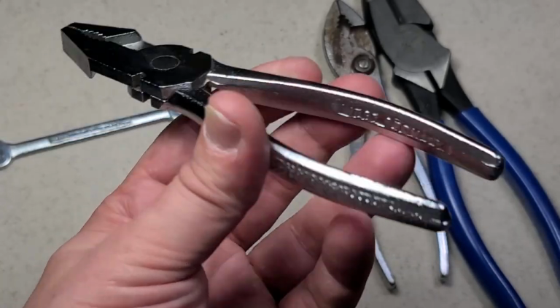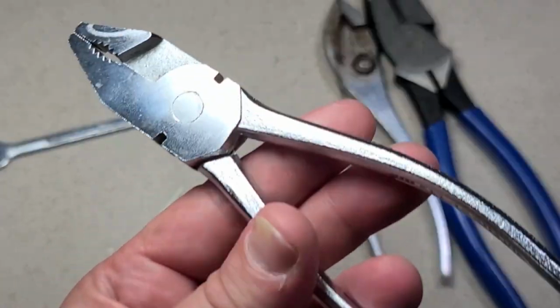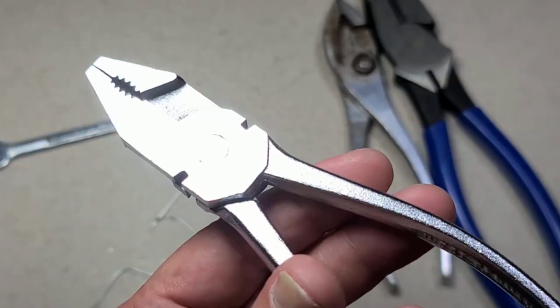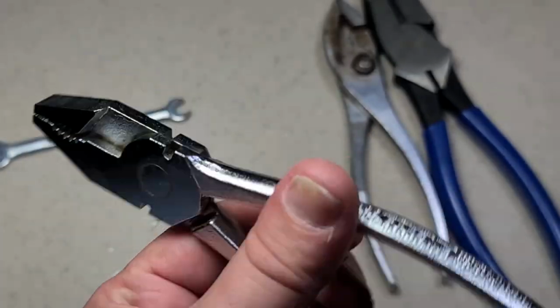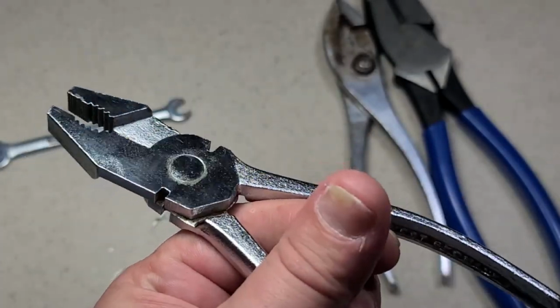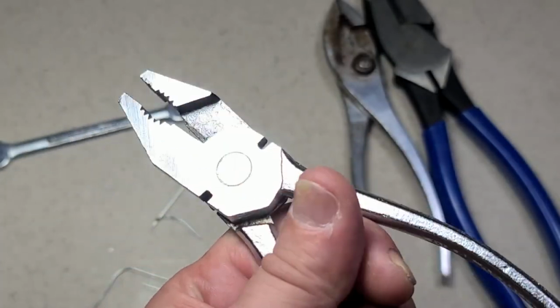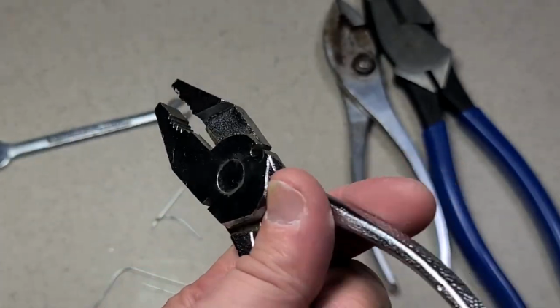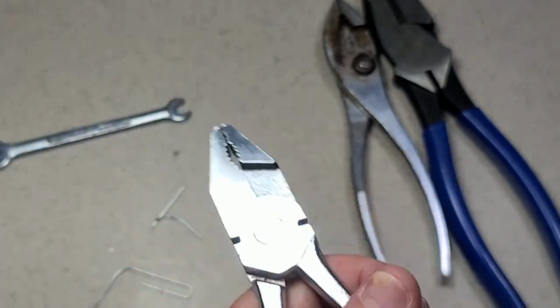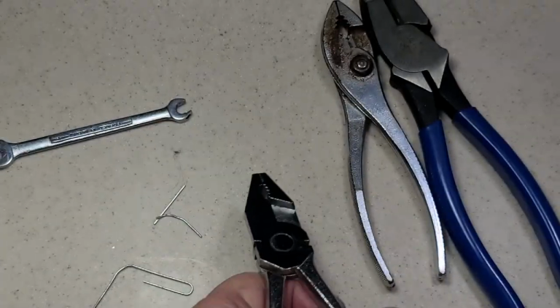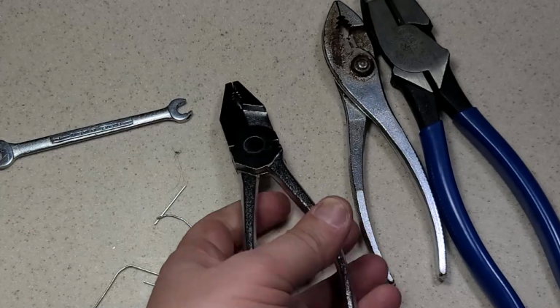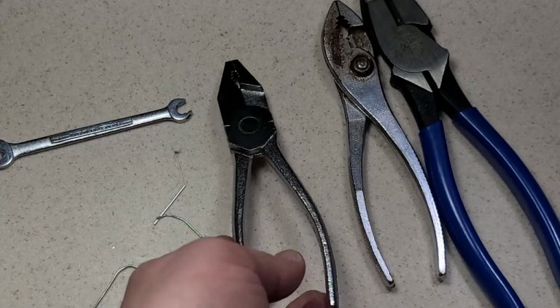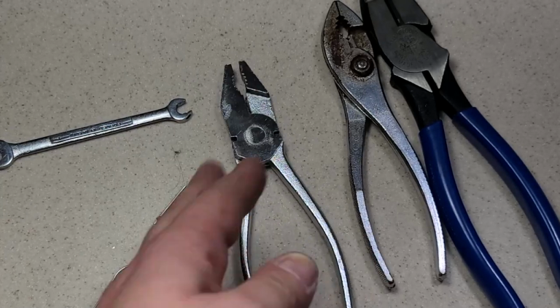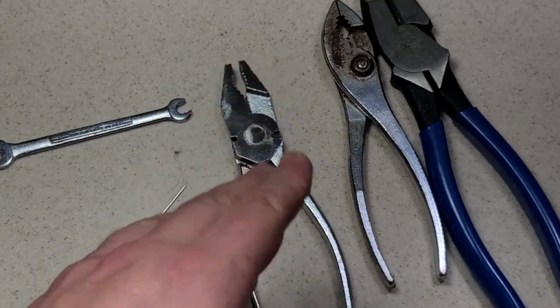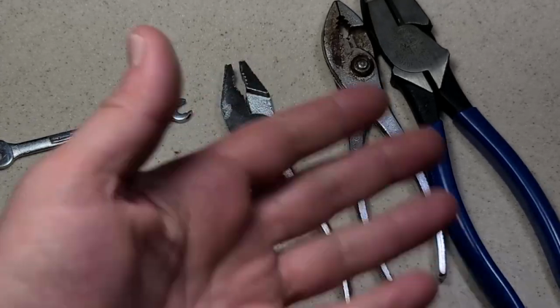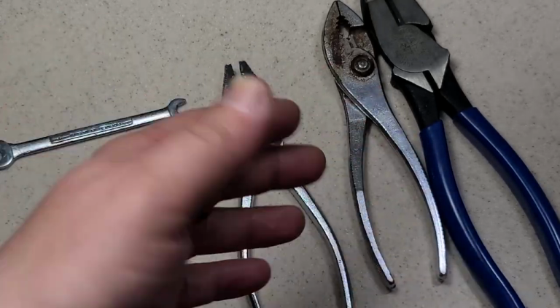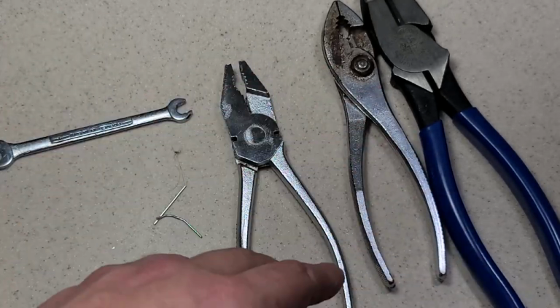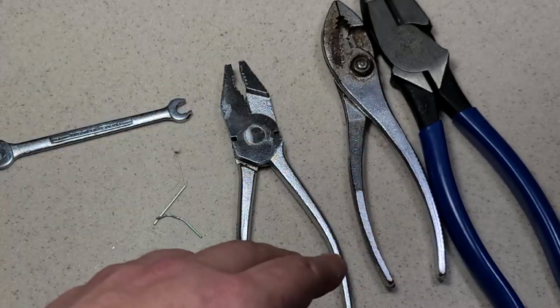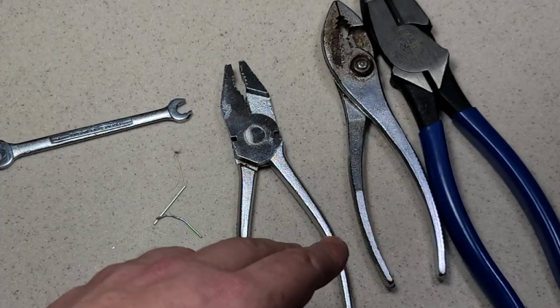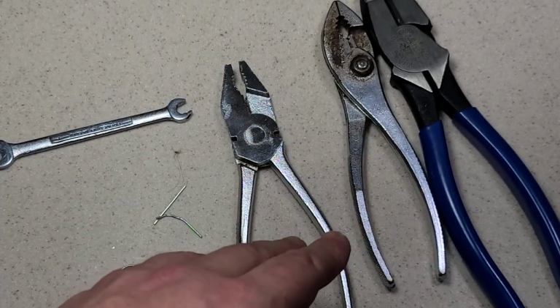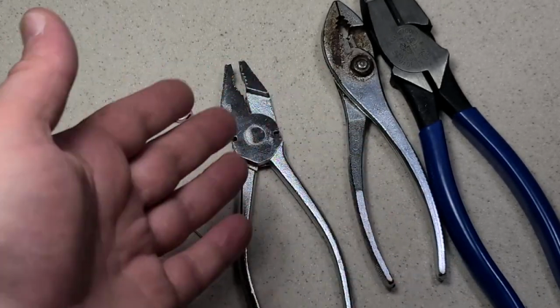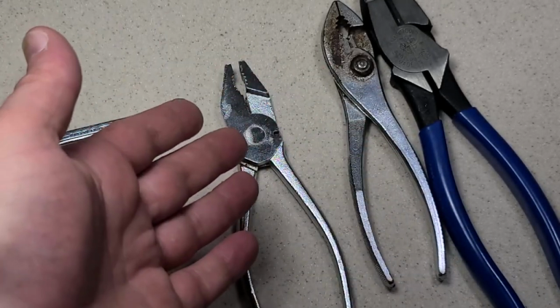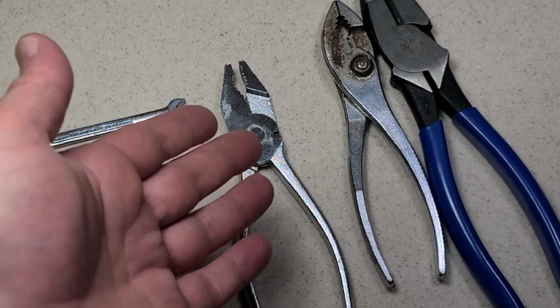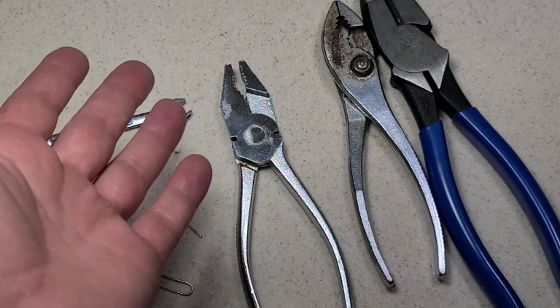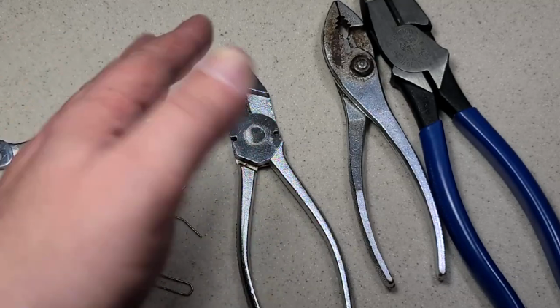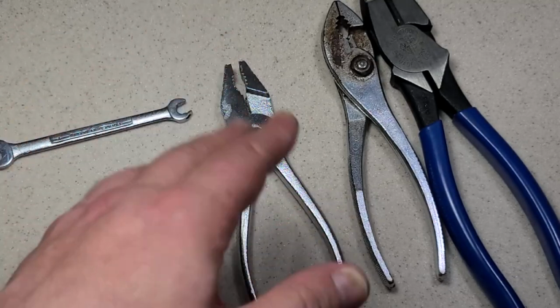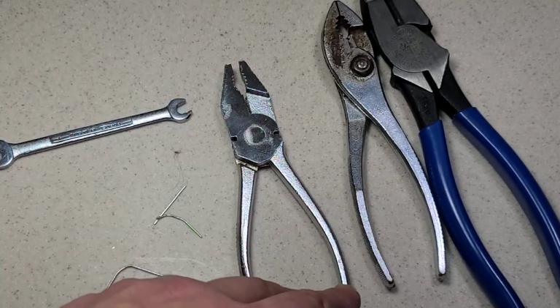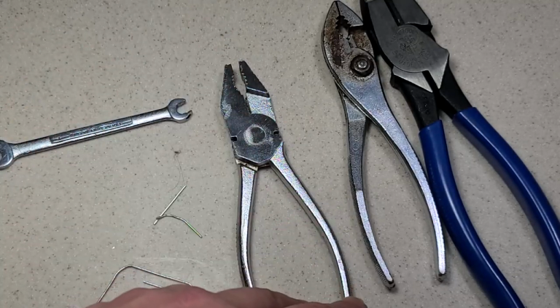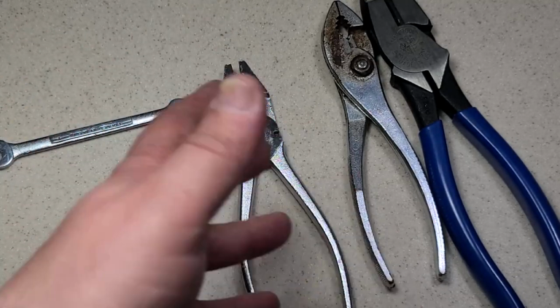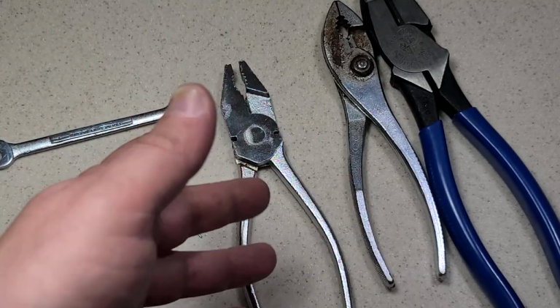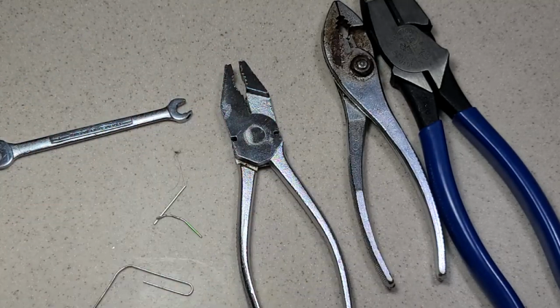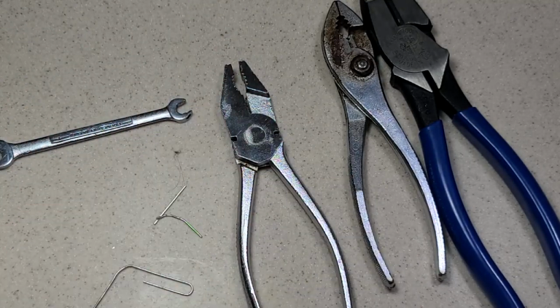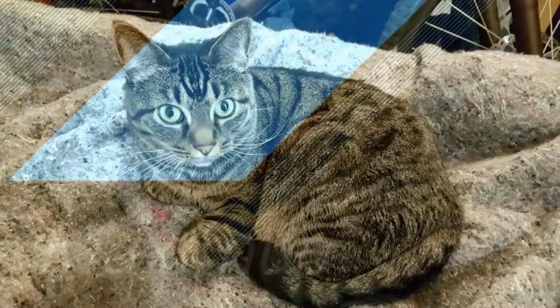I think they're a neat set of pliers and I'm glad to add them to my collection, because European combi pliers are just not very common and I only have a couple sets like this. I really appreciate everybody who's been watching and subscribing — if you haven't subscribed, please do. Until next time, Addis Maximus out.